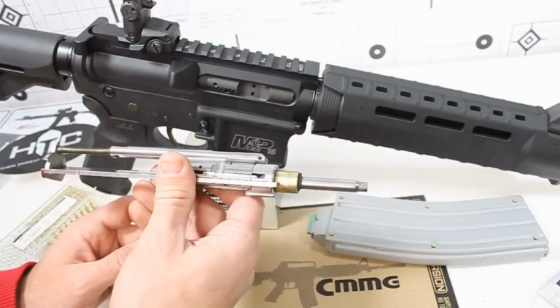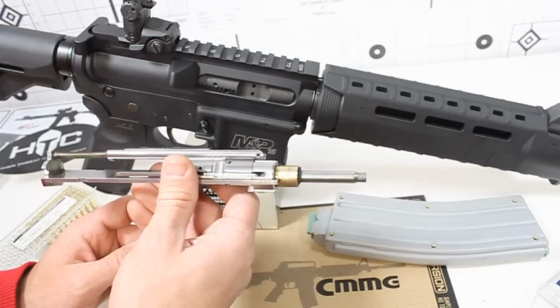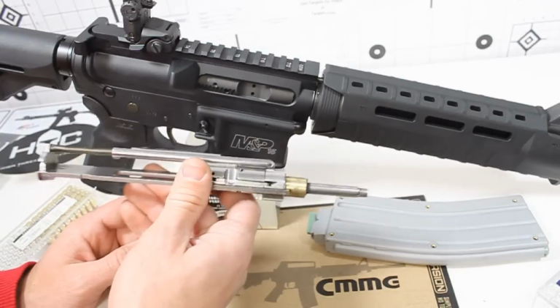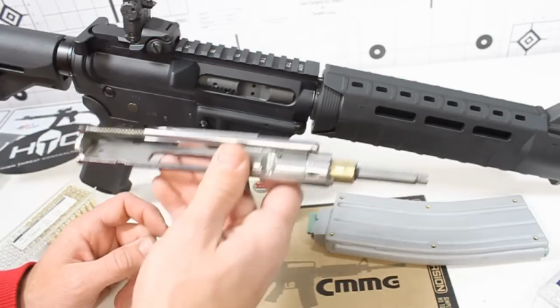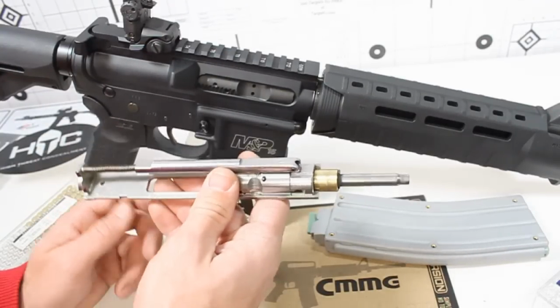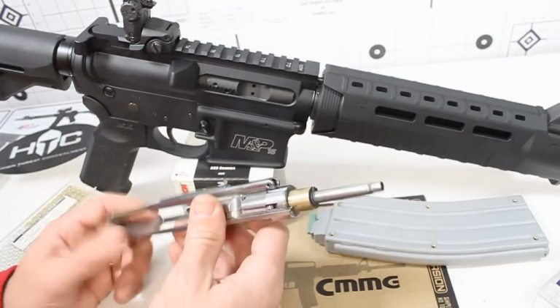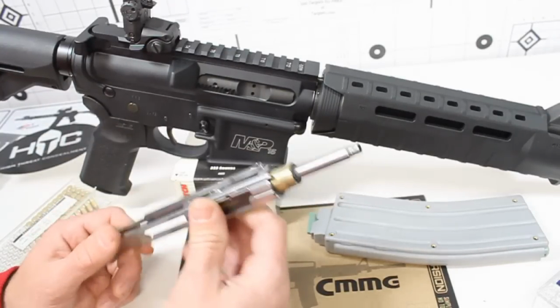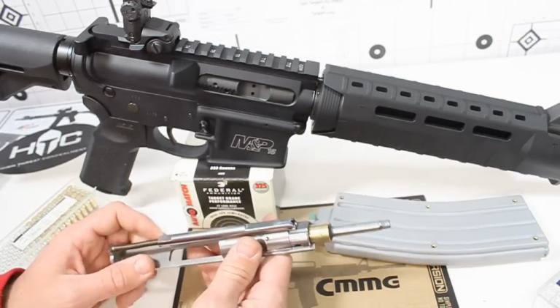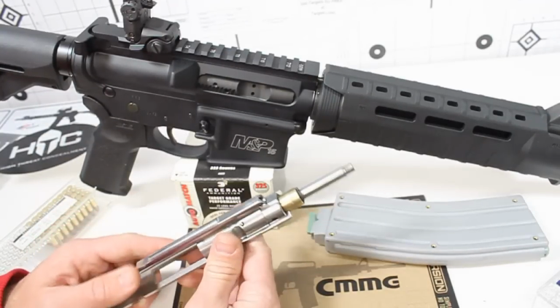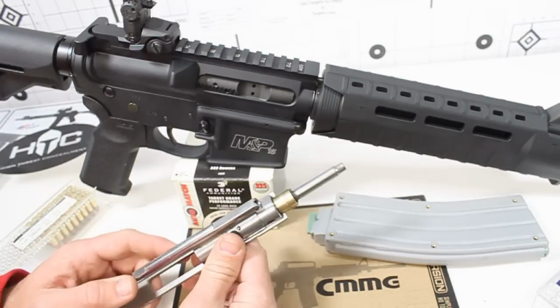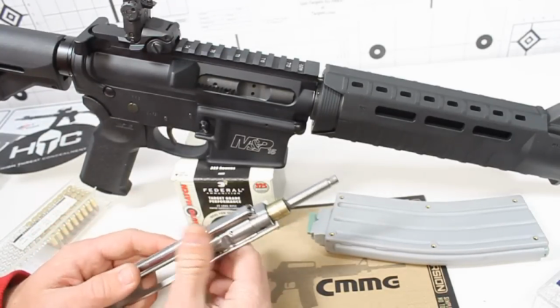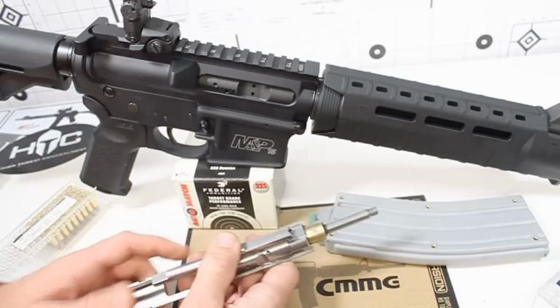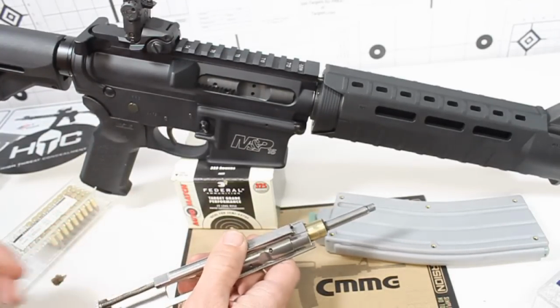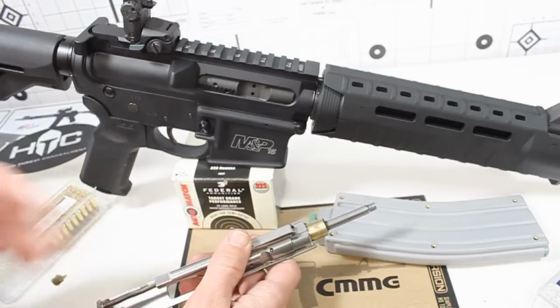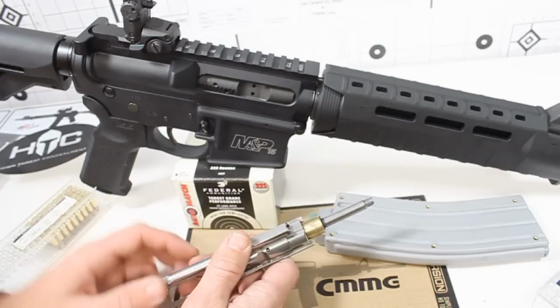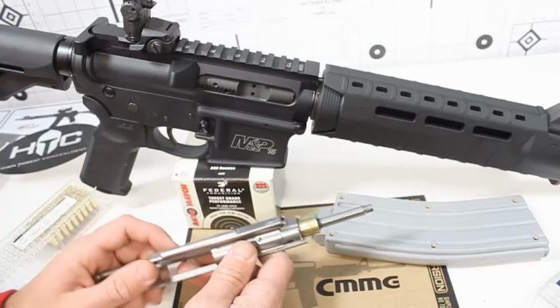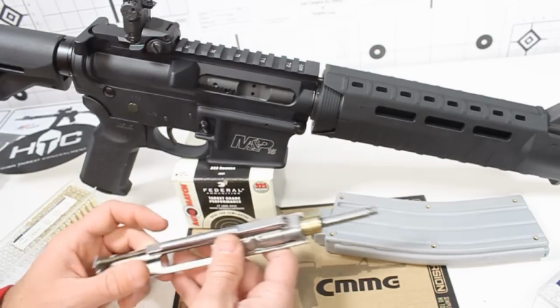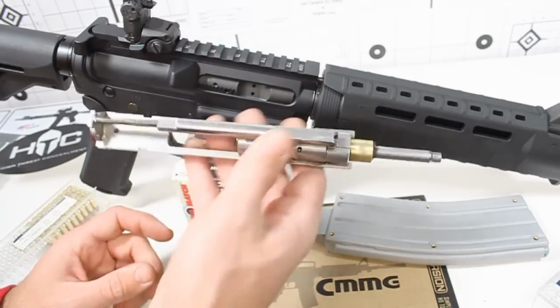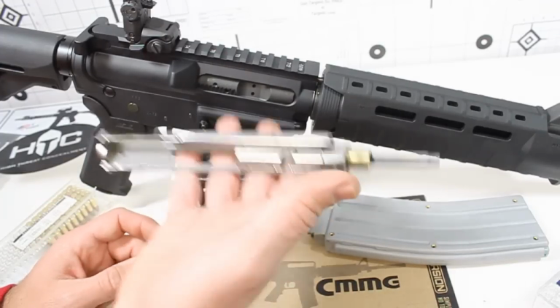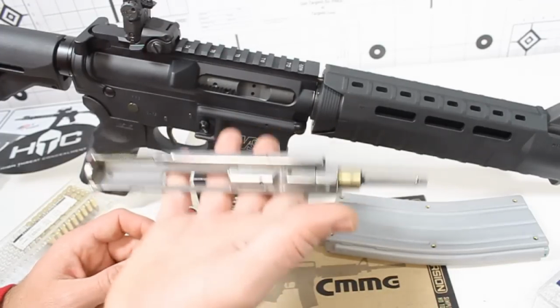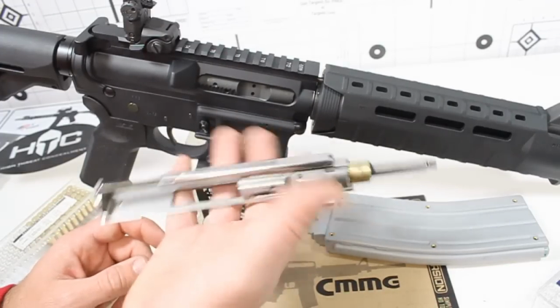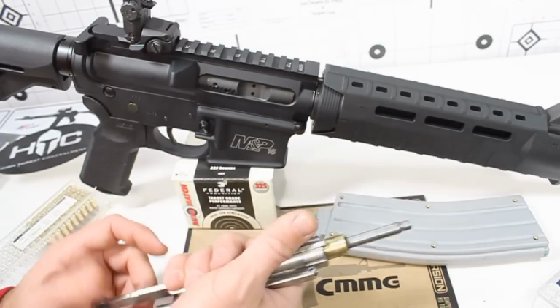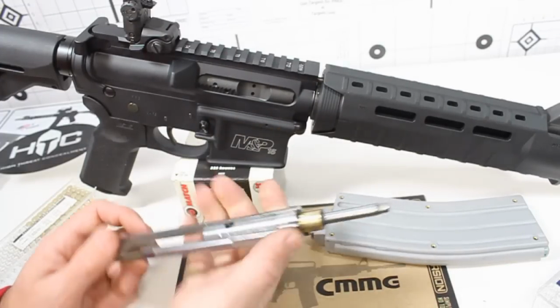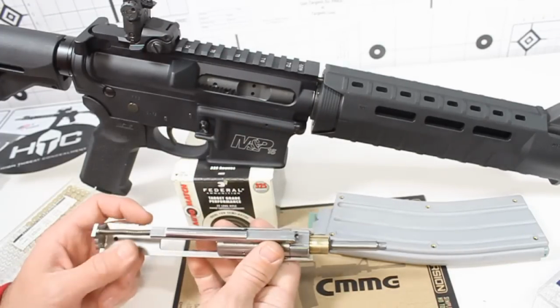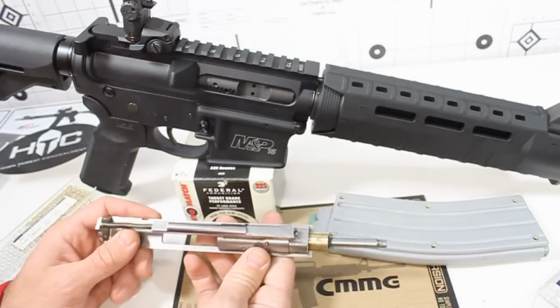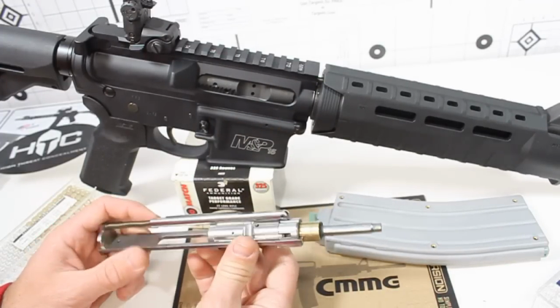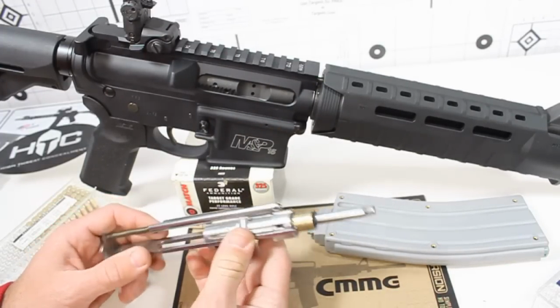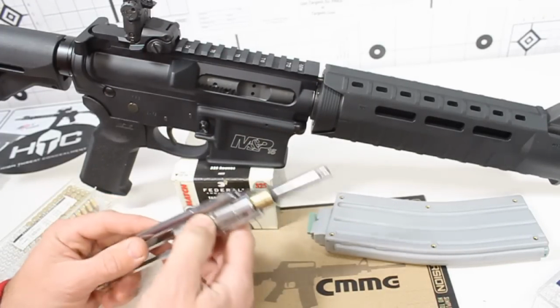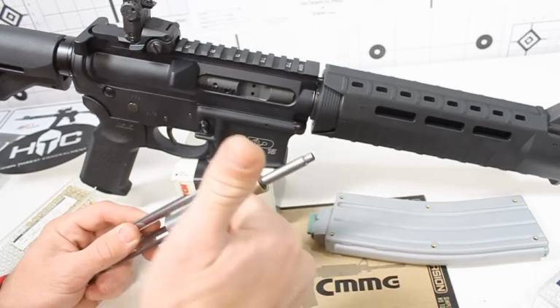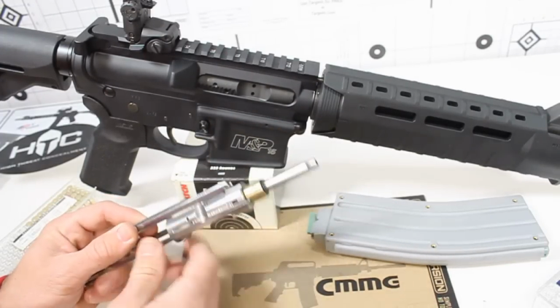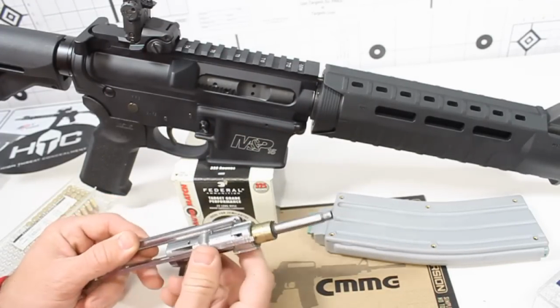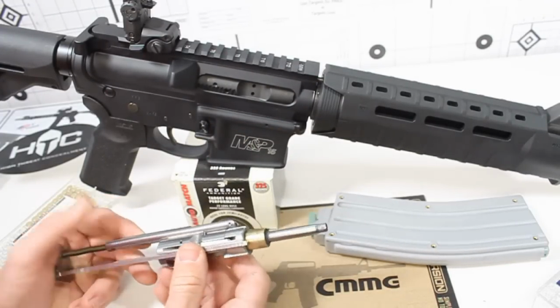You don't need two guns to go out and shoot both .223/5.56 and .22LR. Carry it around — it doesn't take up any room in the bag and it weighs just as much as another bolt and carrier. CMMG, excellent product — big thumbs up from us.